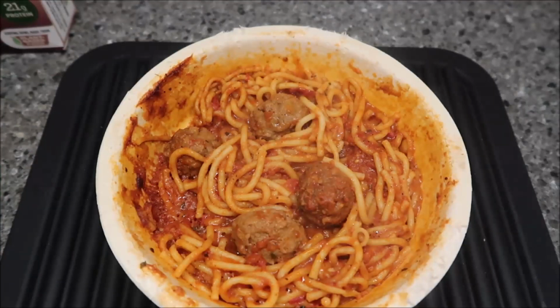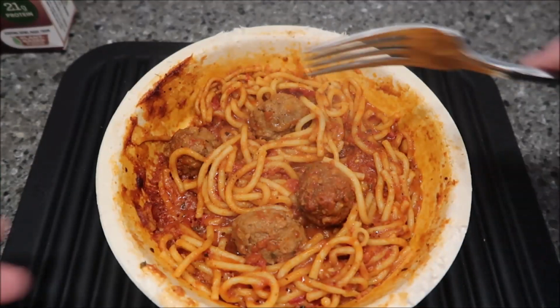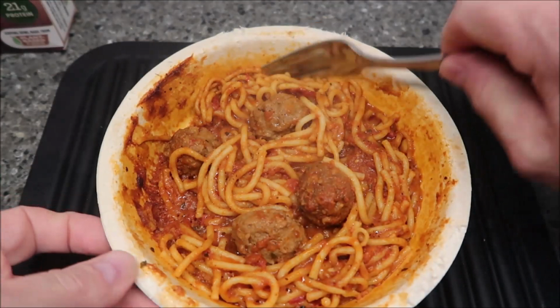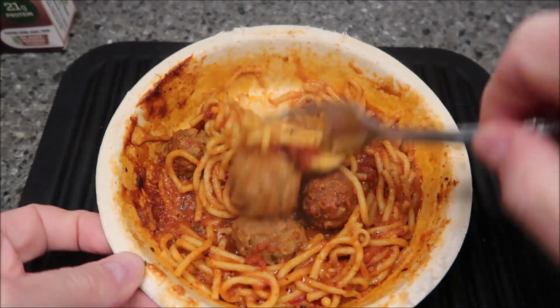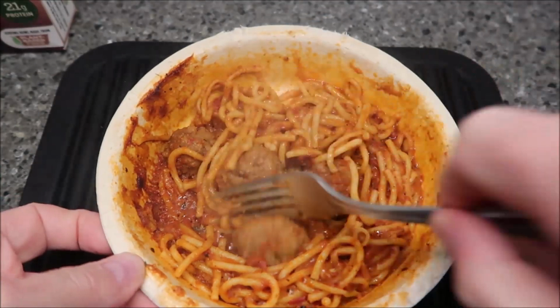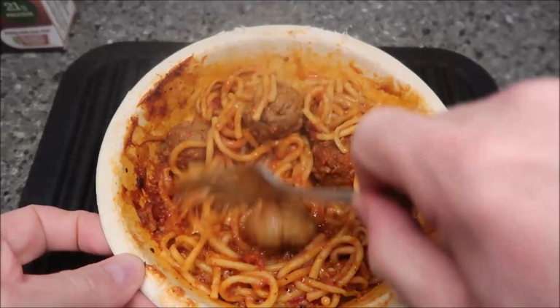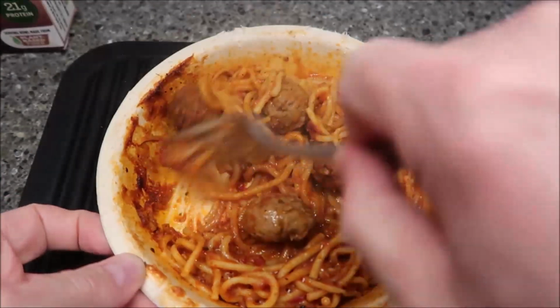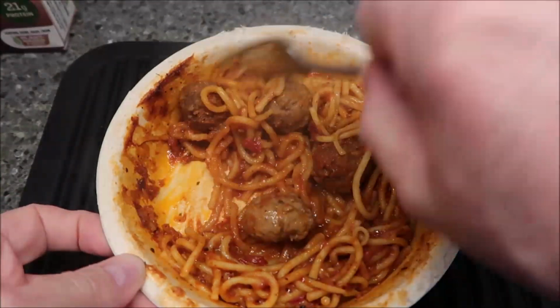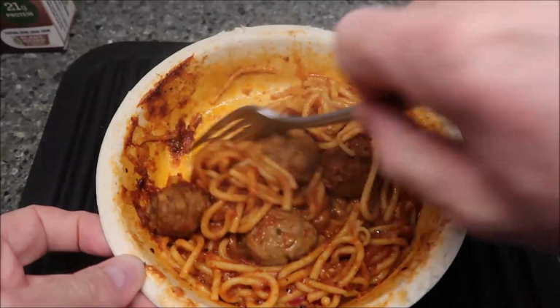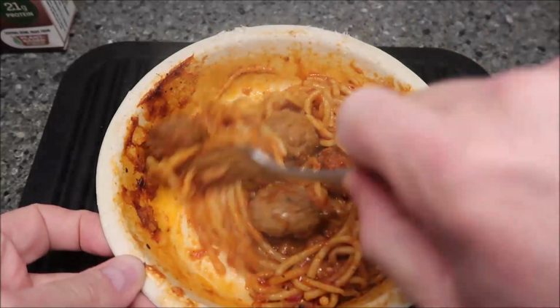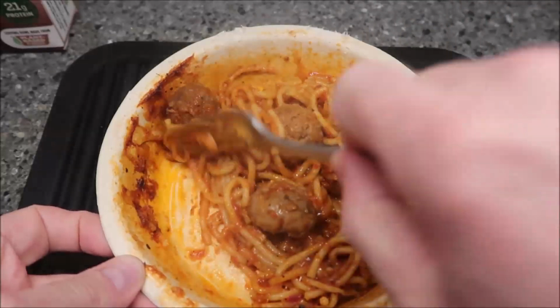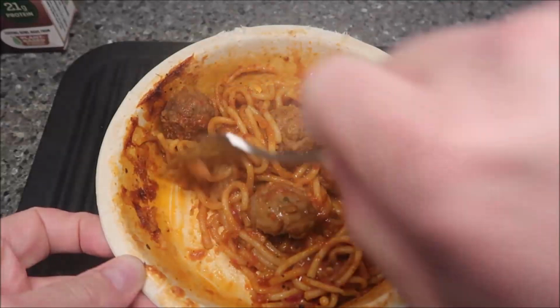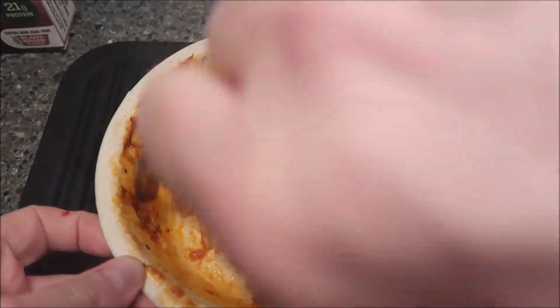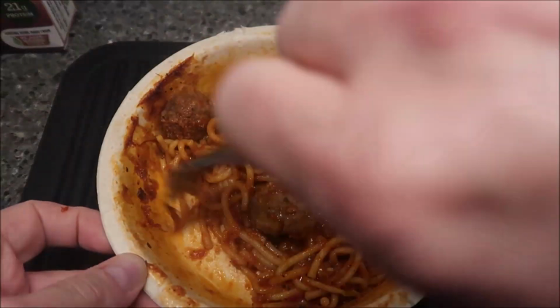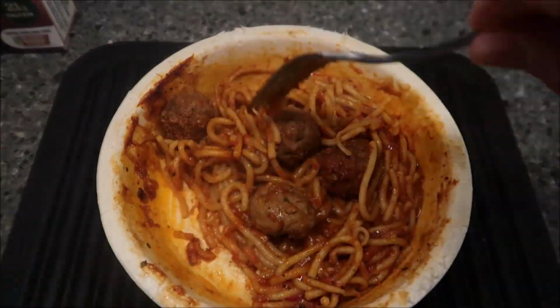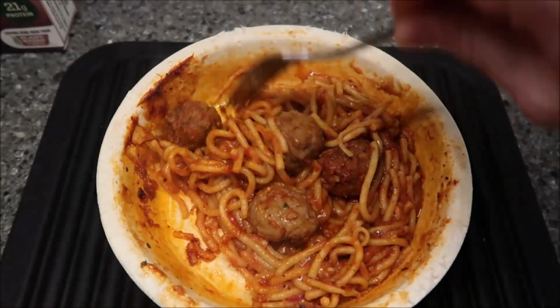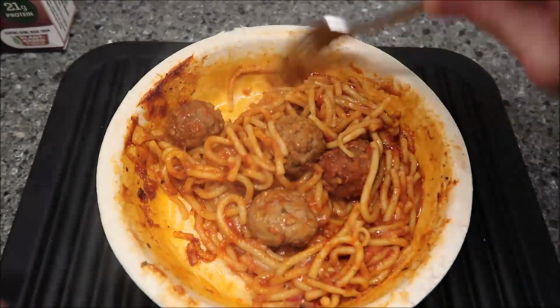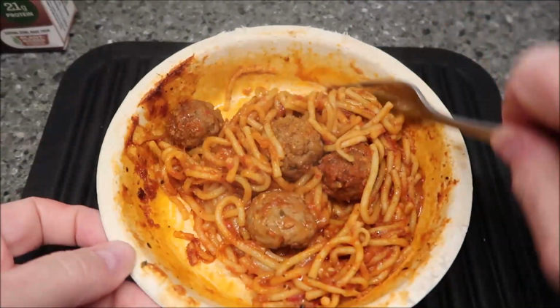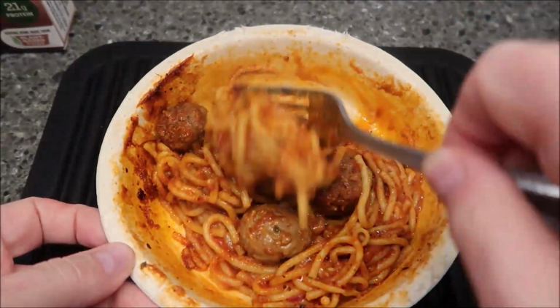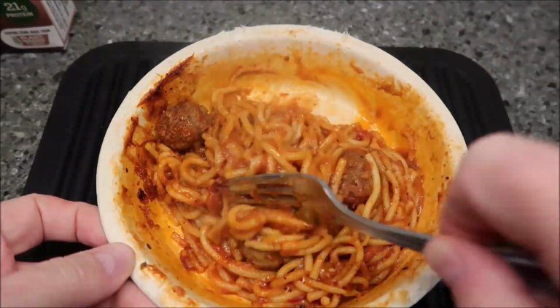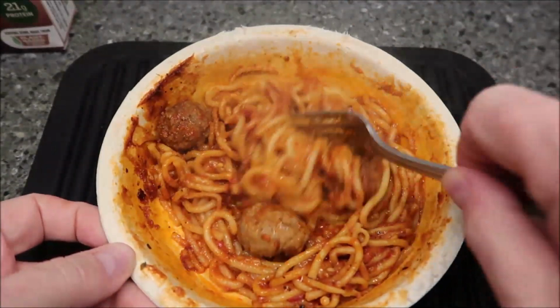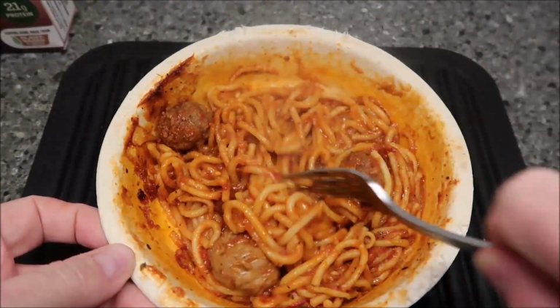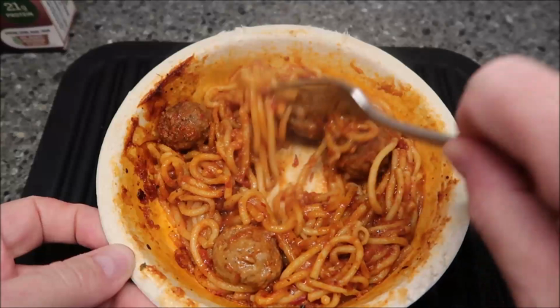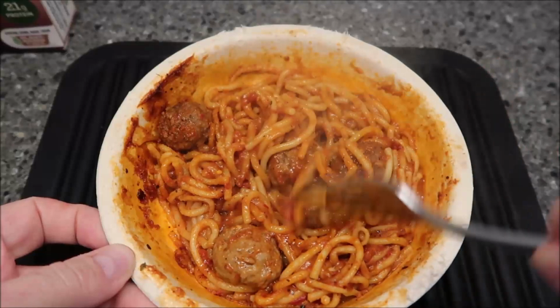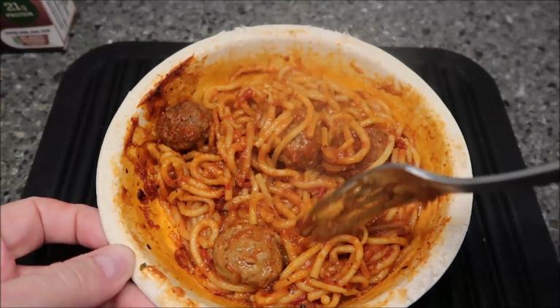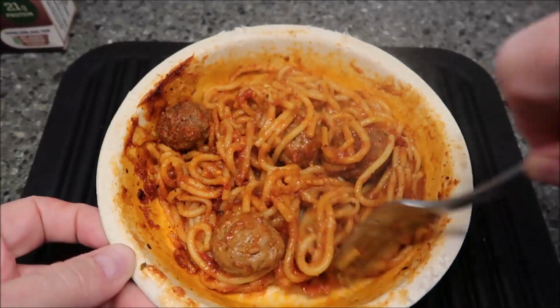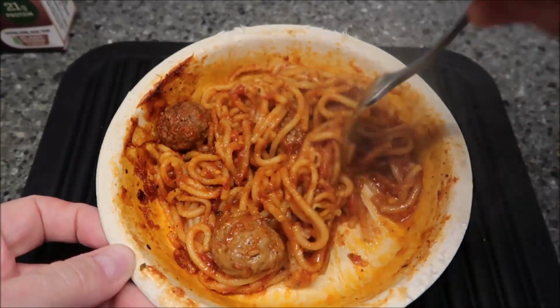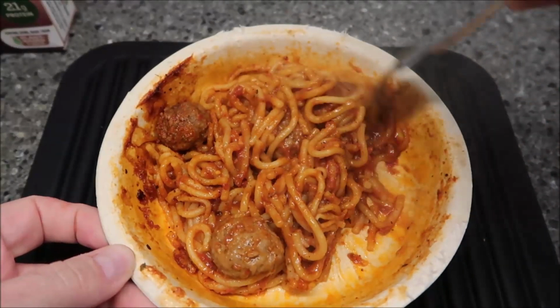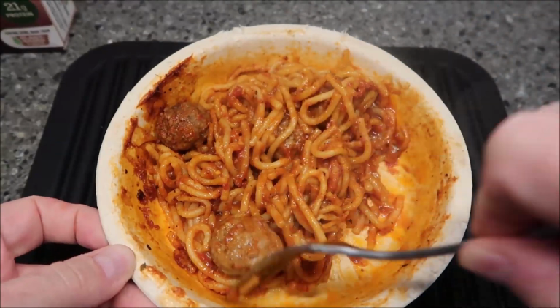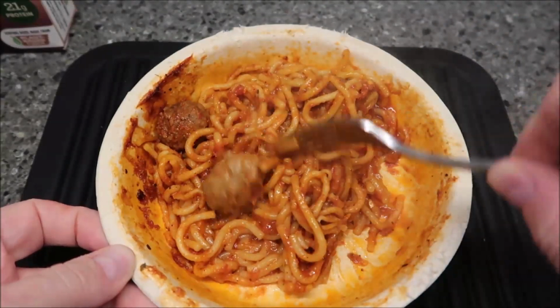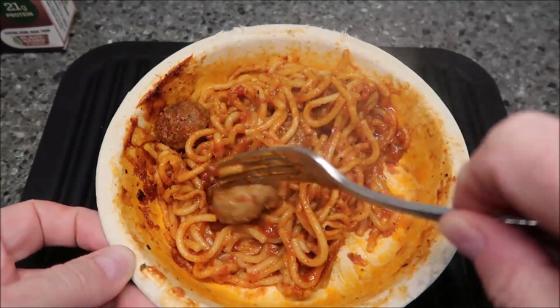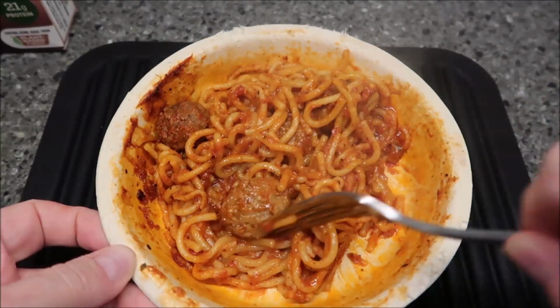Okay, so here it is out of the microwave and it looks pretty good. I did go two minutes on the second time just to make sure it was good and hot, because it was still kind of cool — it just wasn't completely hot.